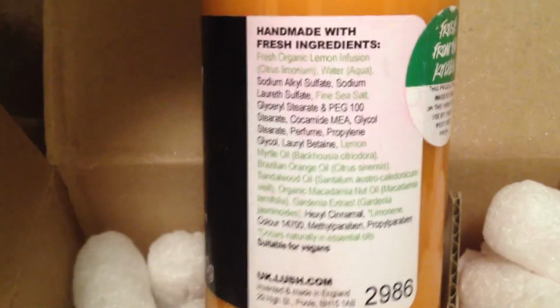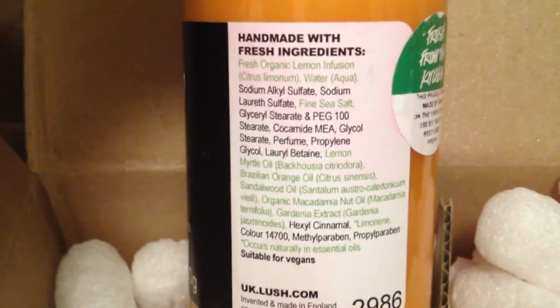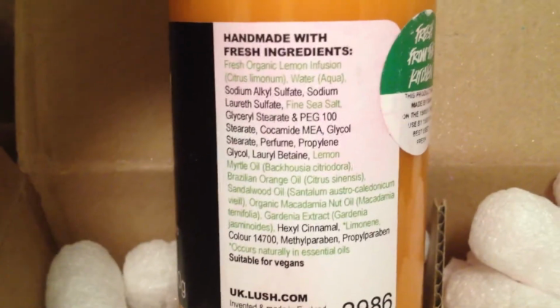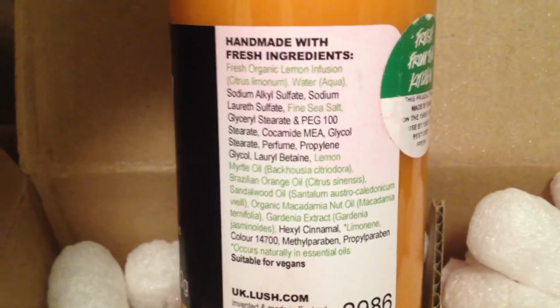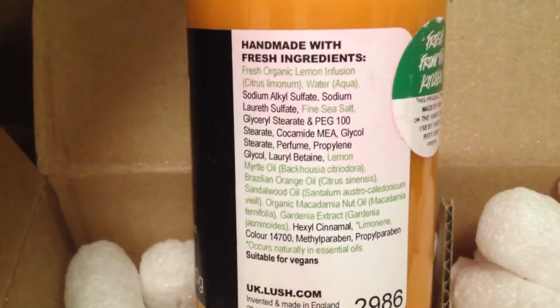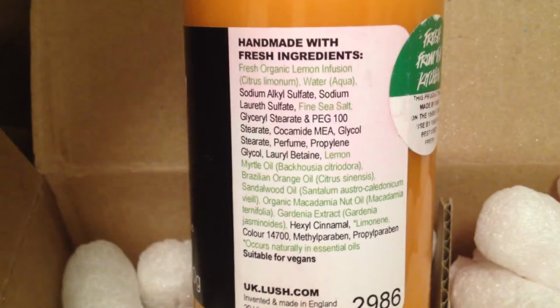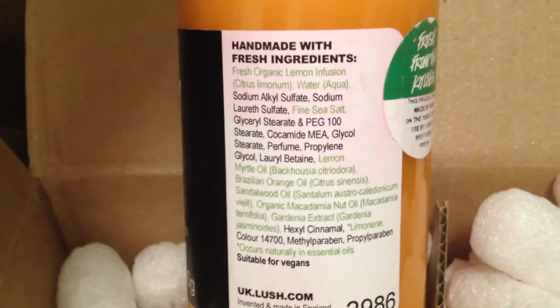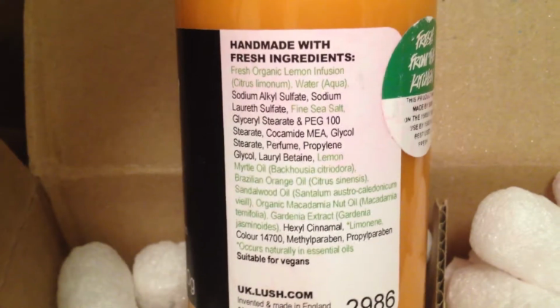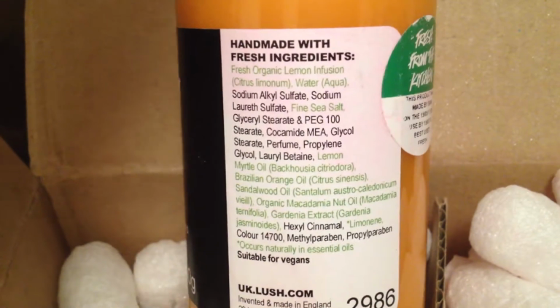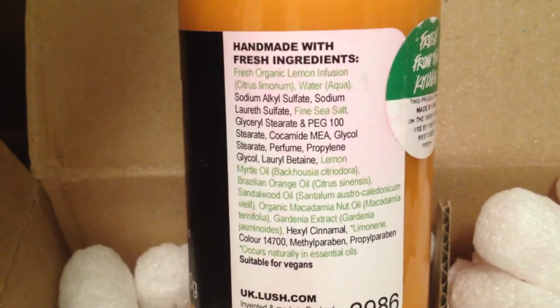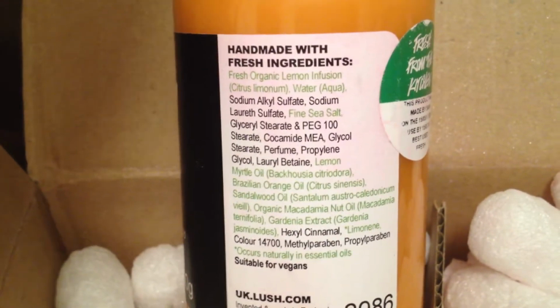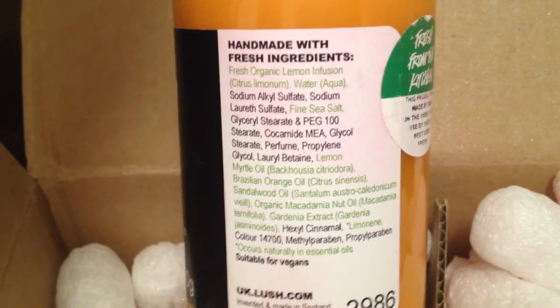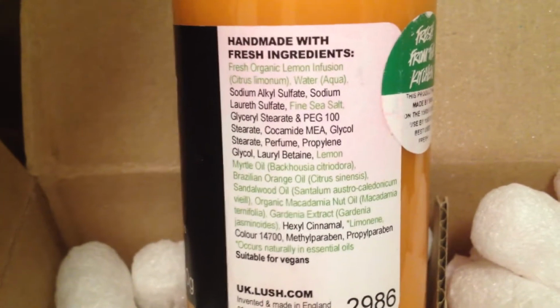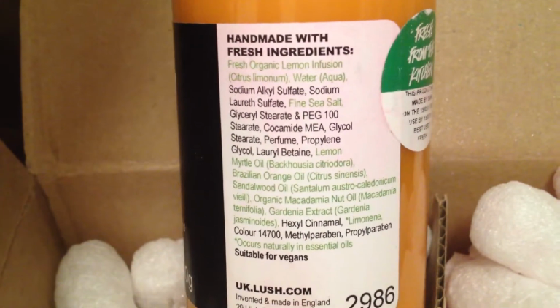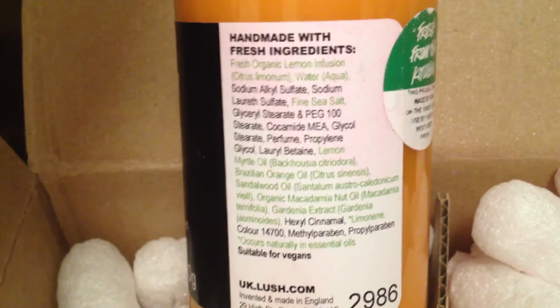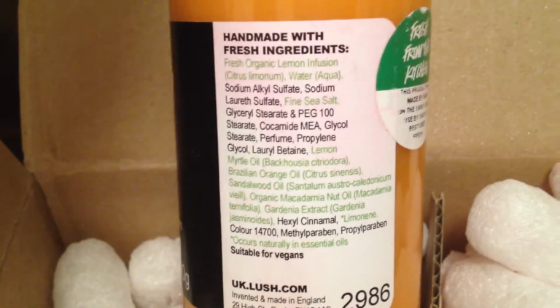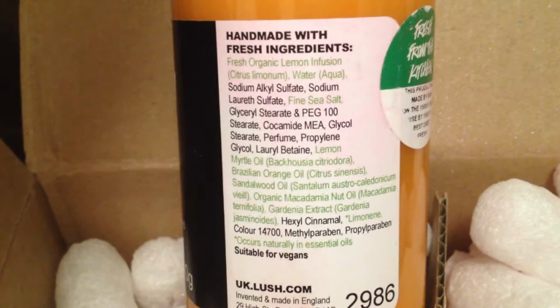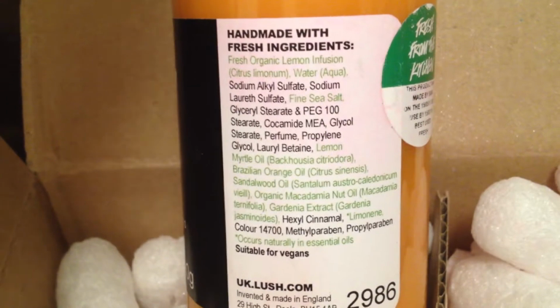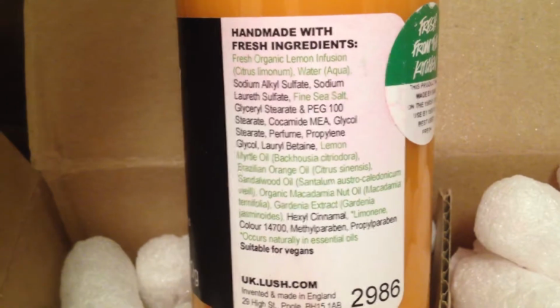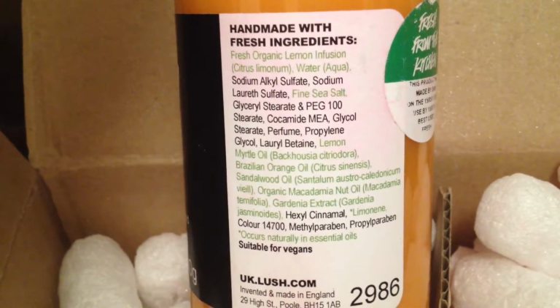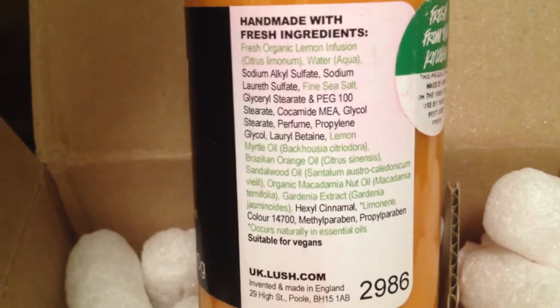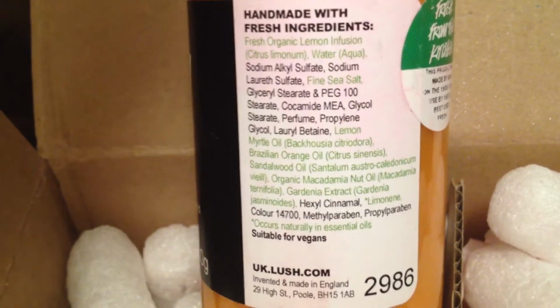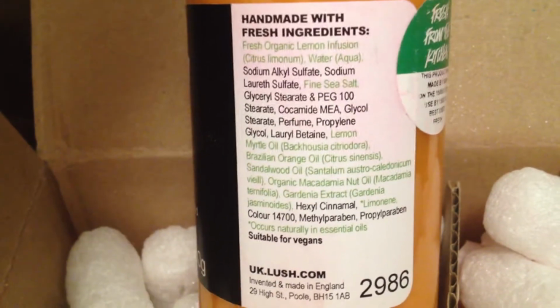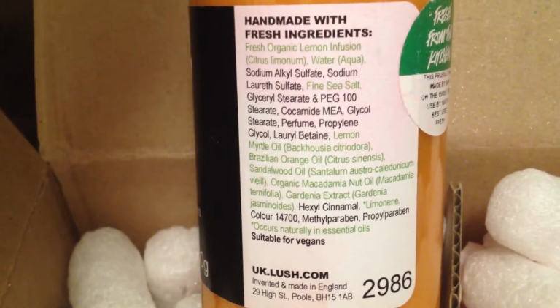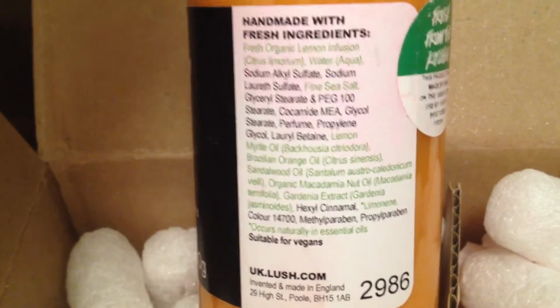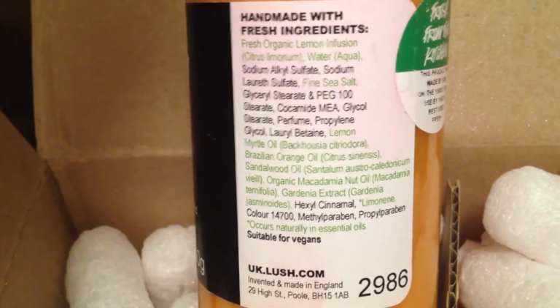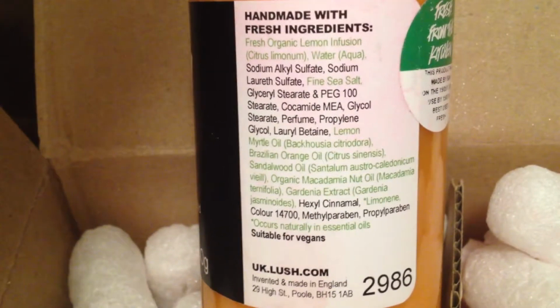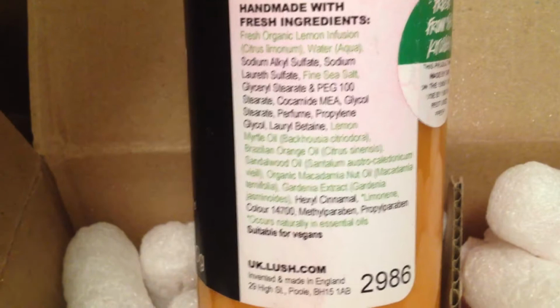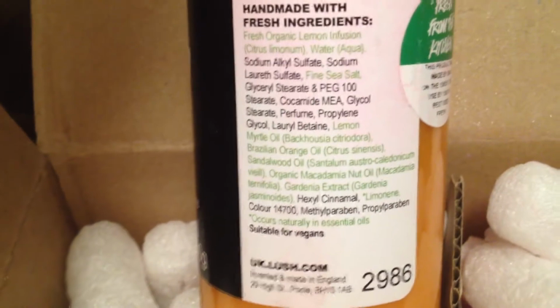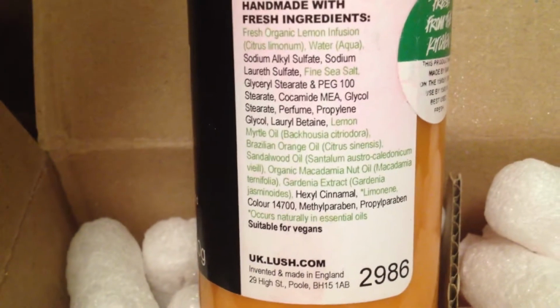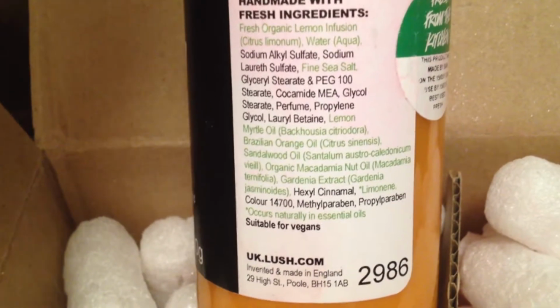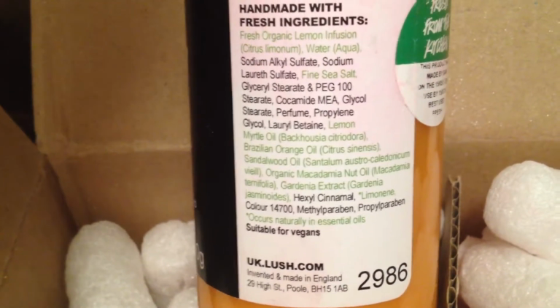The ingredients in this are fresh organic lemon infusion, fine sea salt, lemon myrtle oil, Brazilian orange oil, sandalwood oil, macadamia nut oil, and gardenia extract.